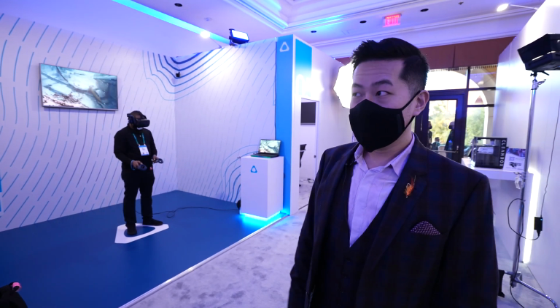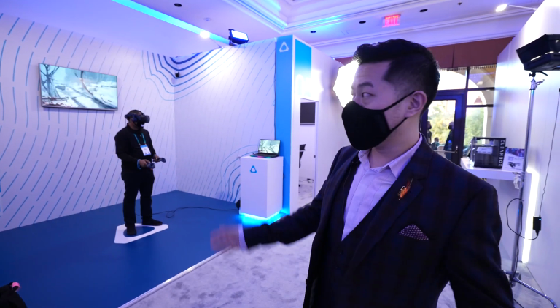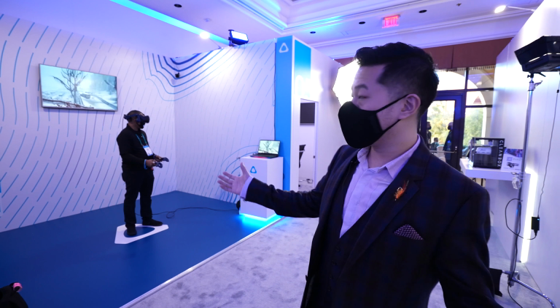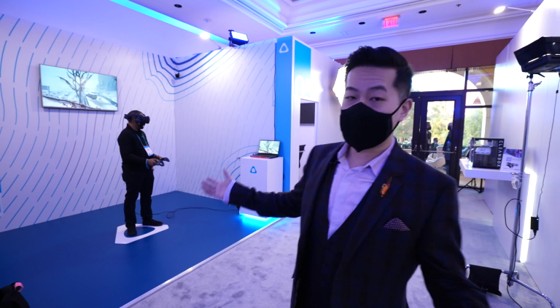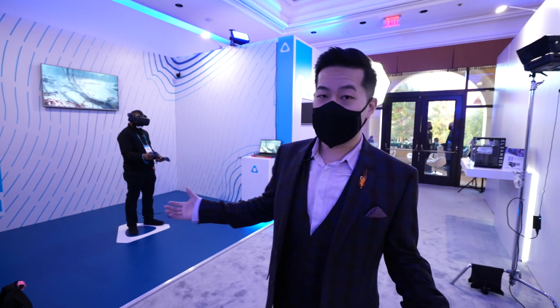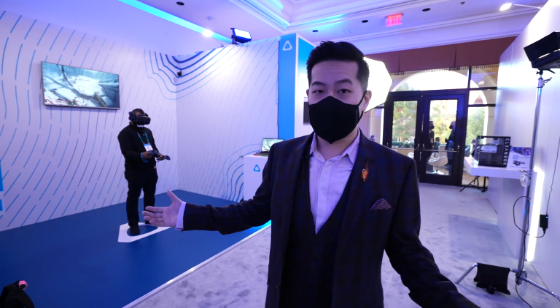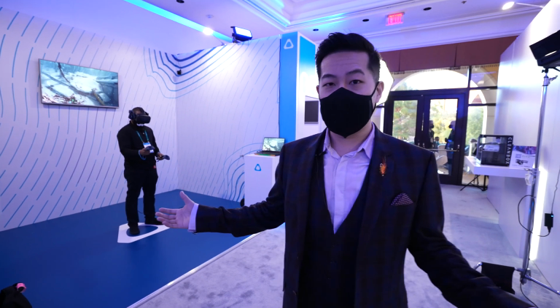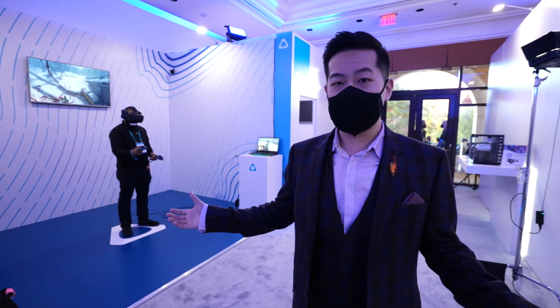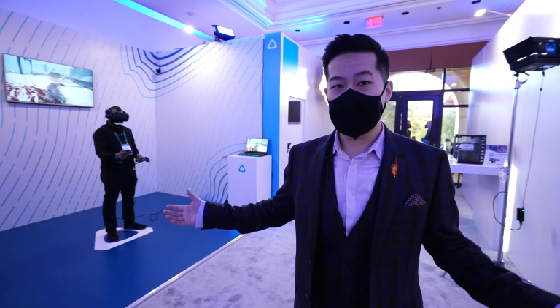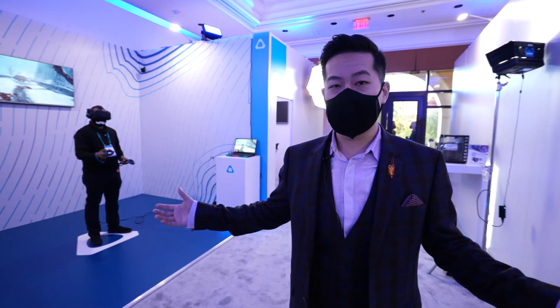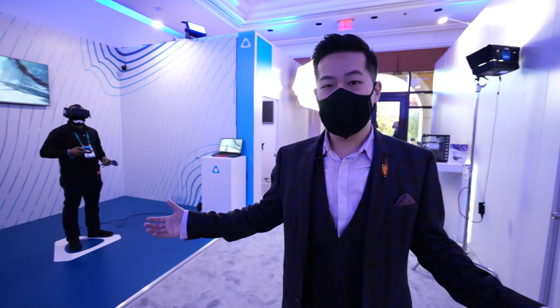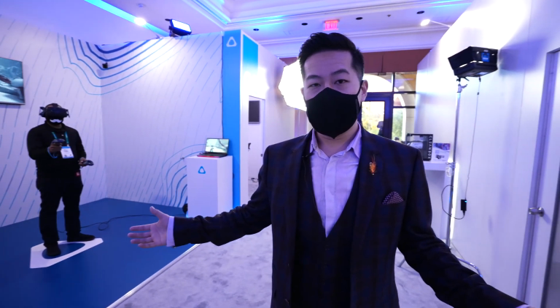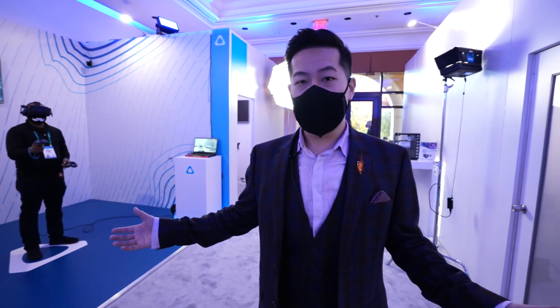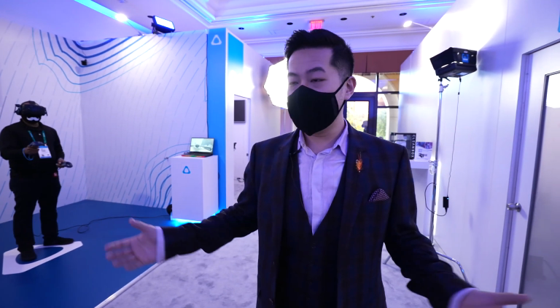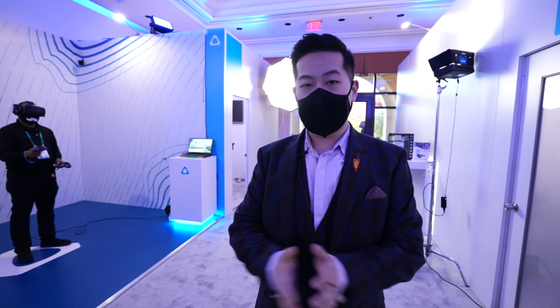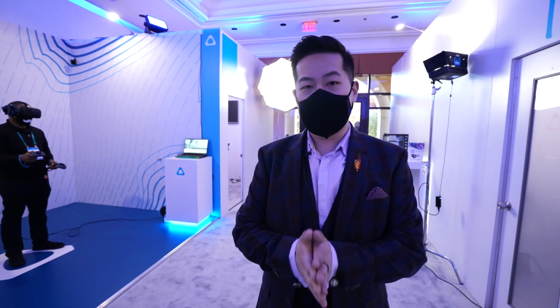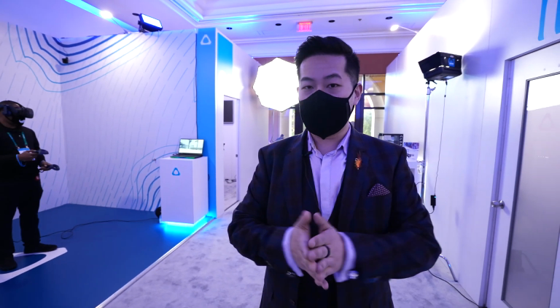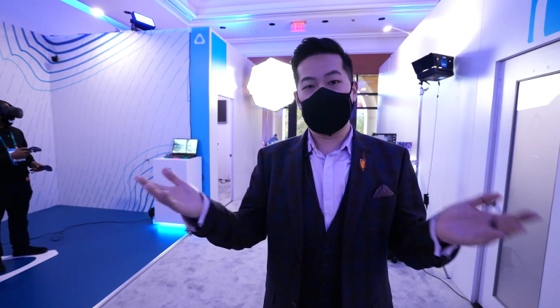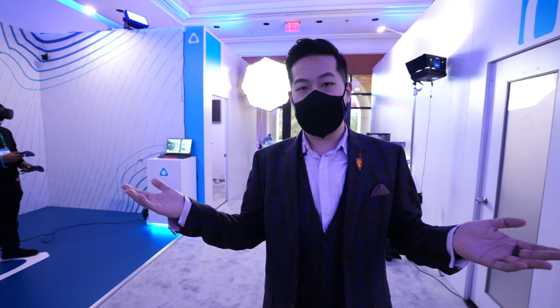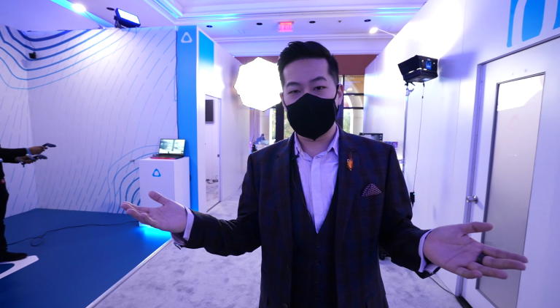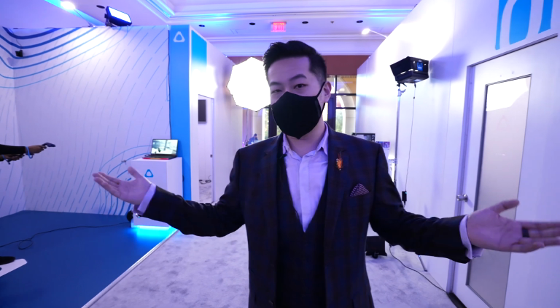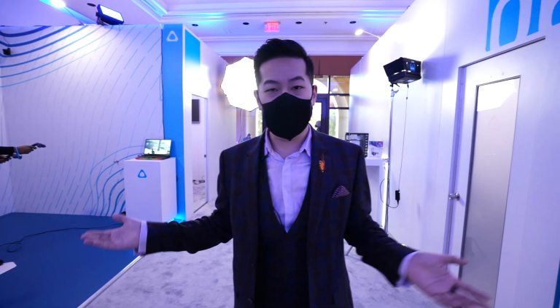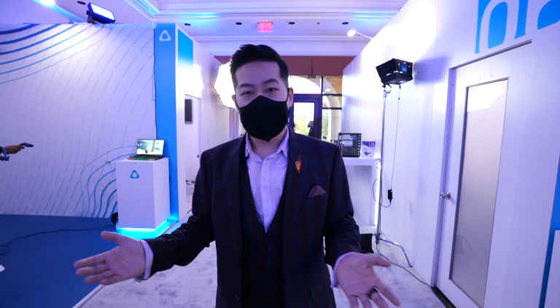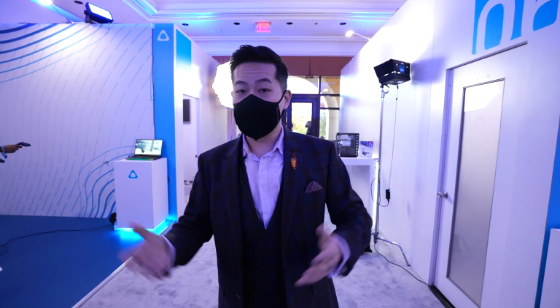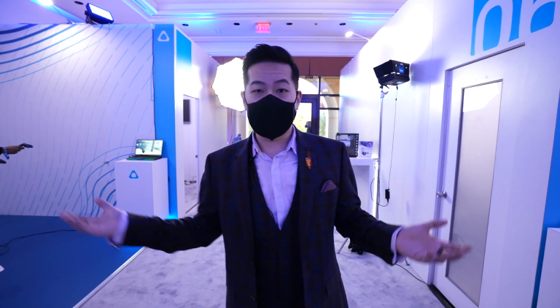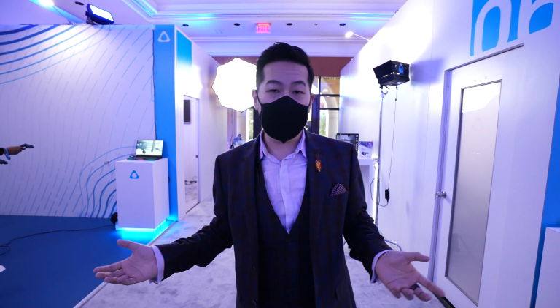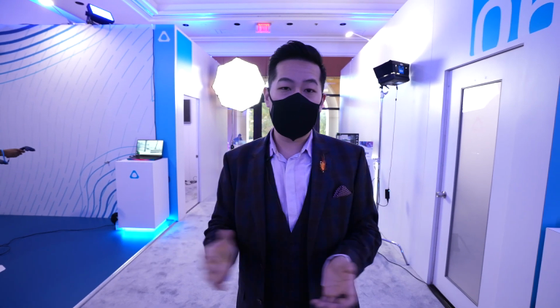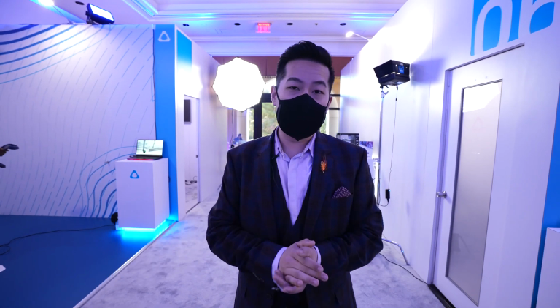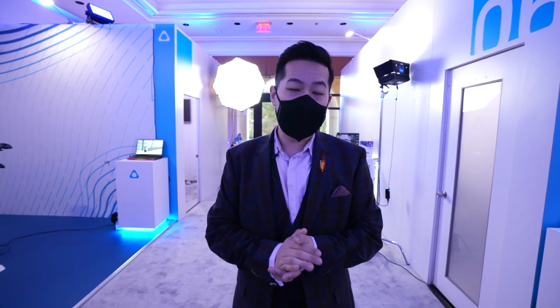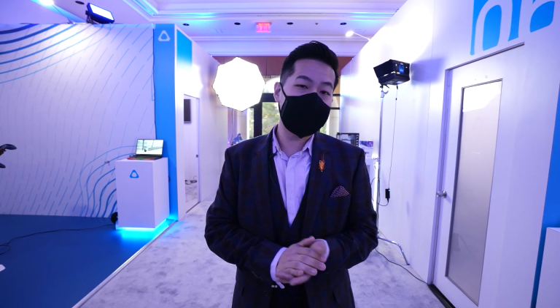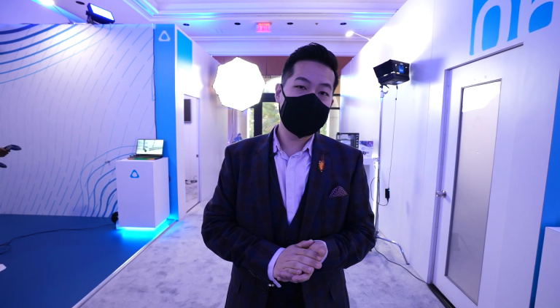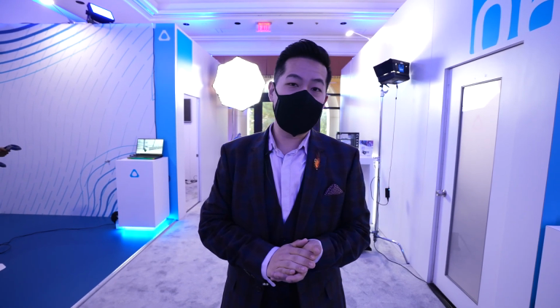So that's pretty much it from Vive here at CES 2022. Please follow us on Twitter and Instagram, and also vive.com if you want further updates. Thank you.